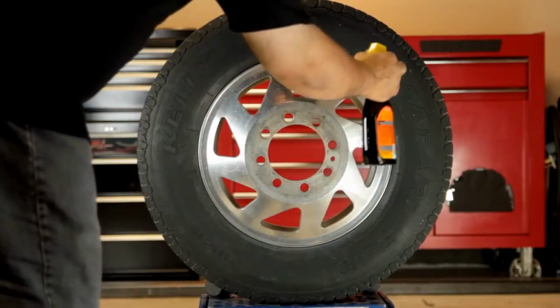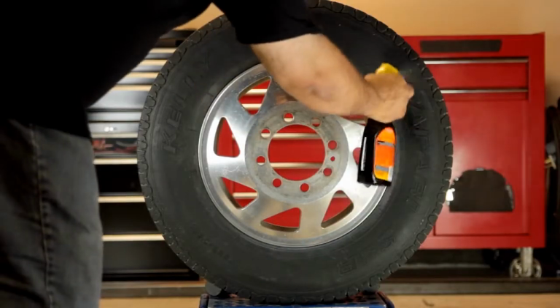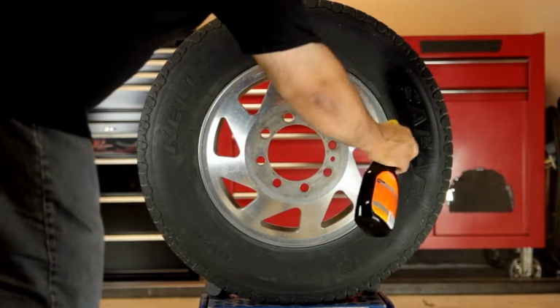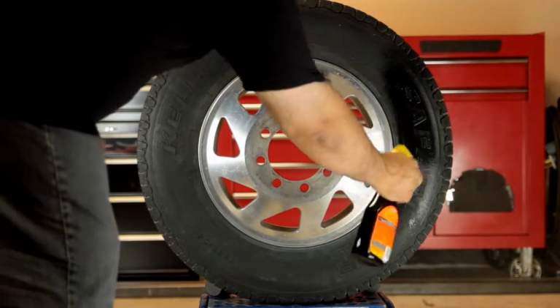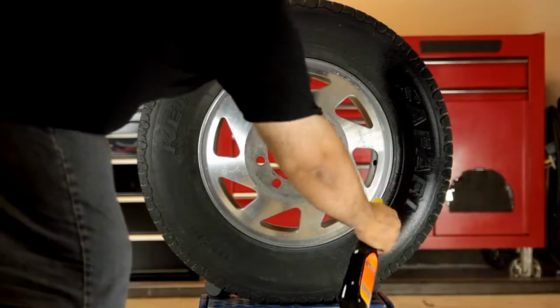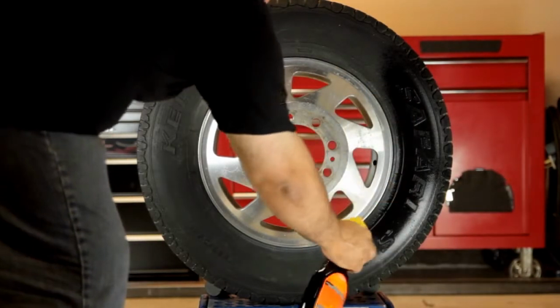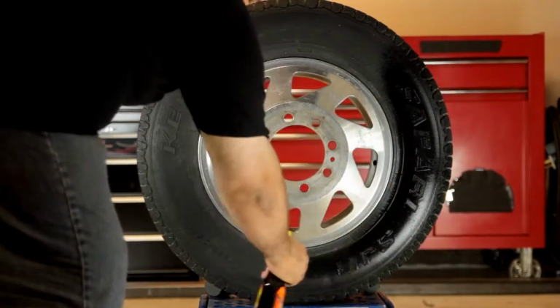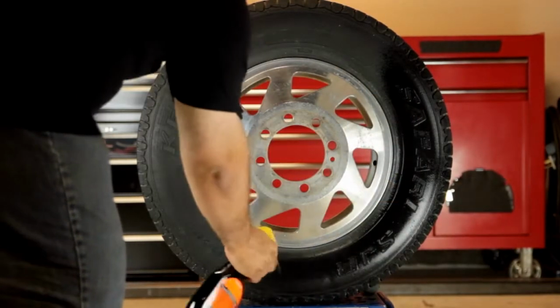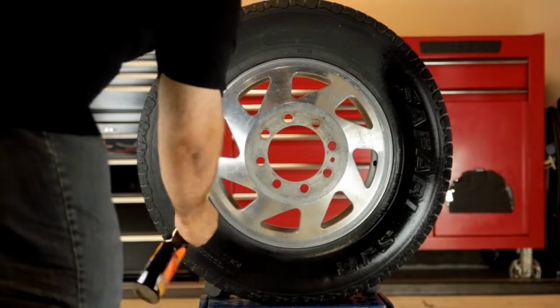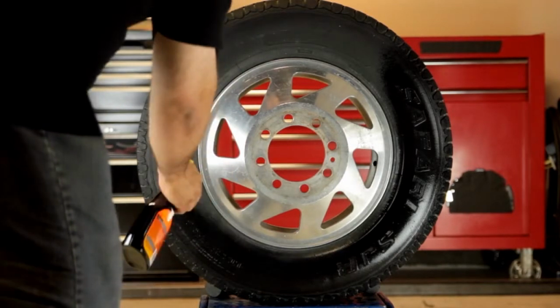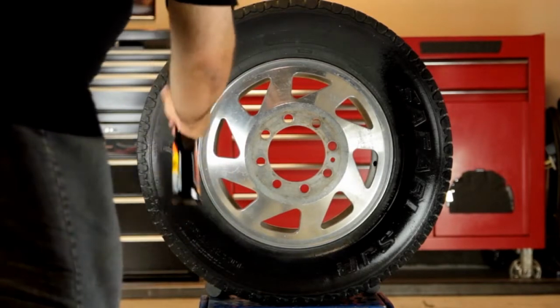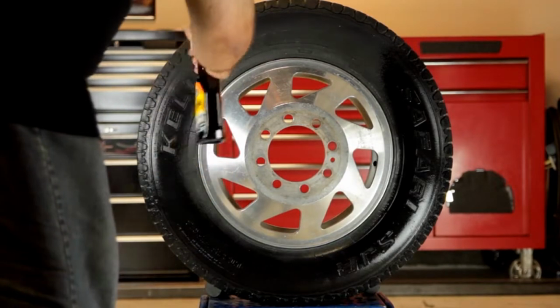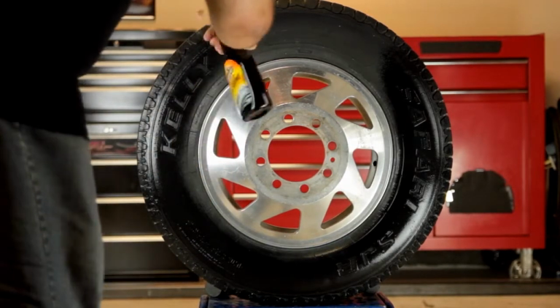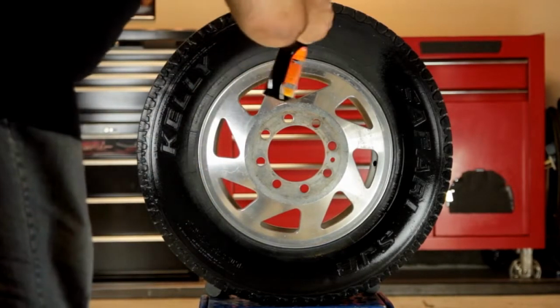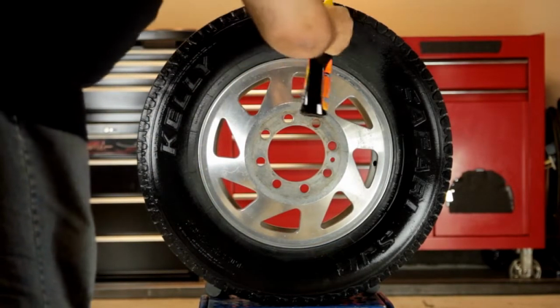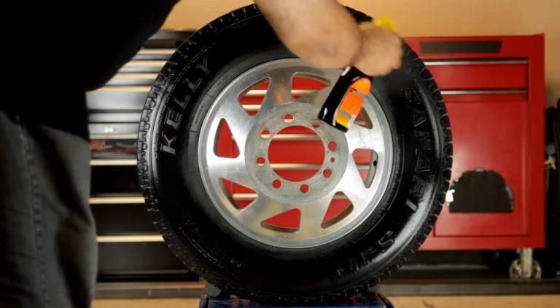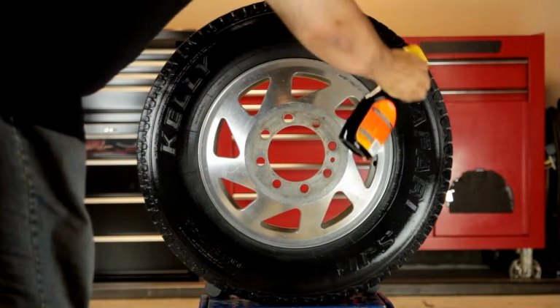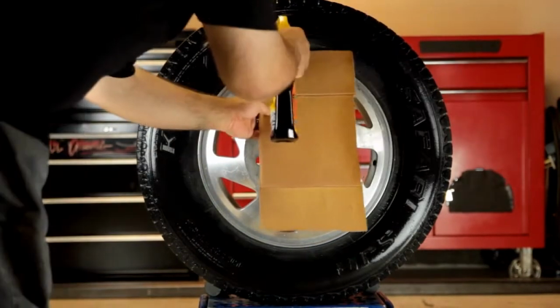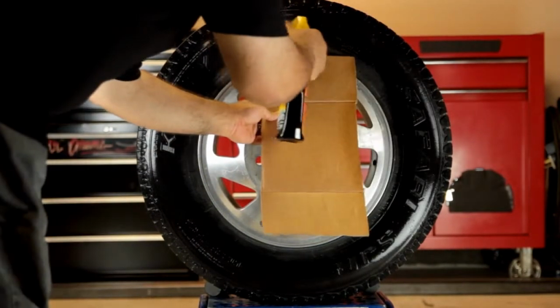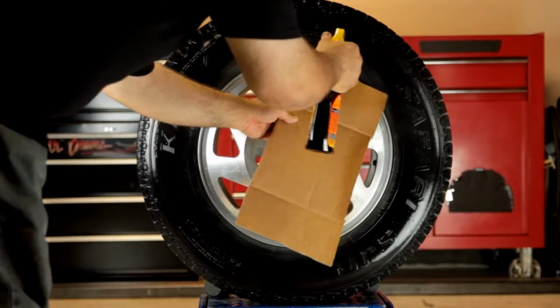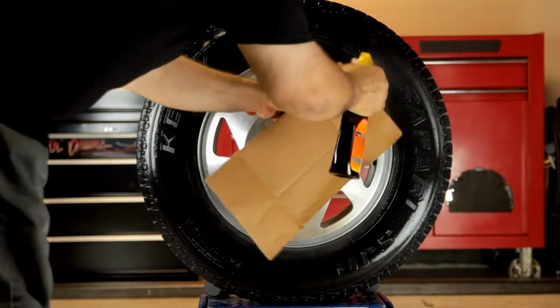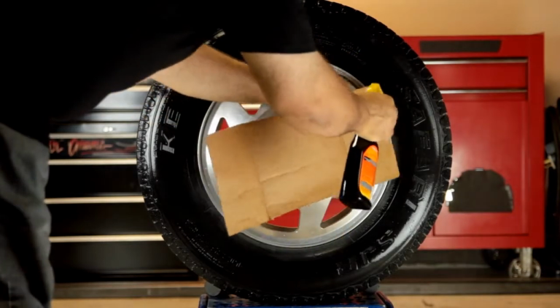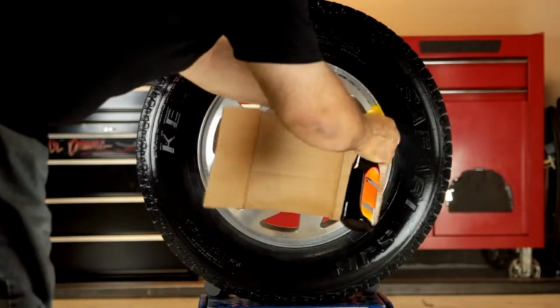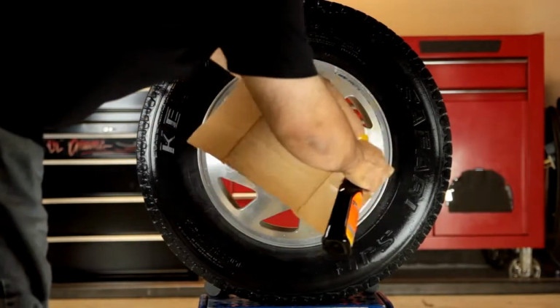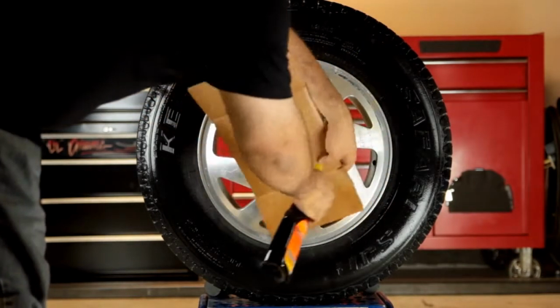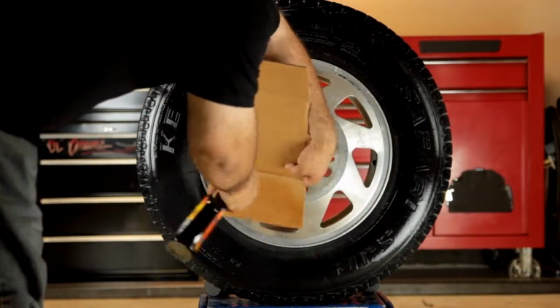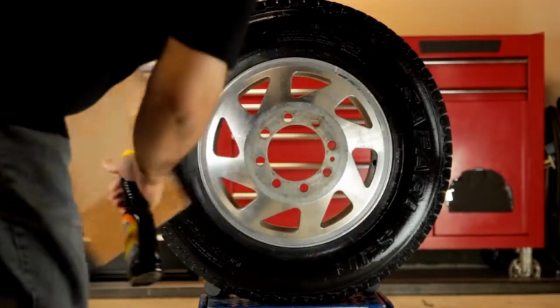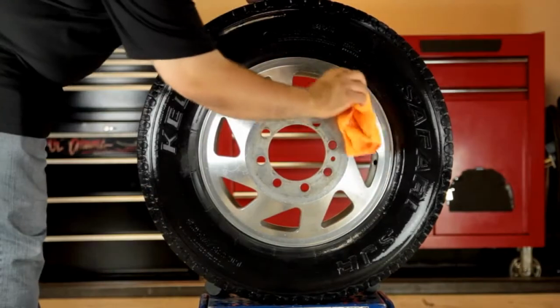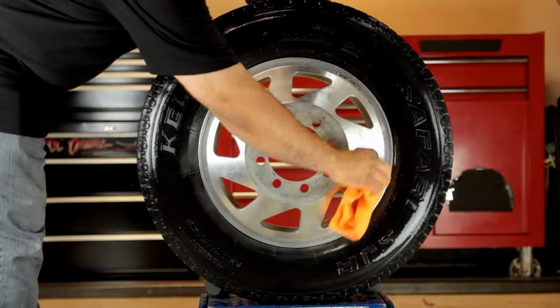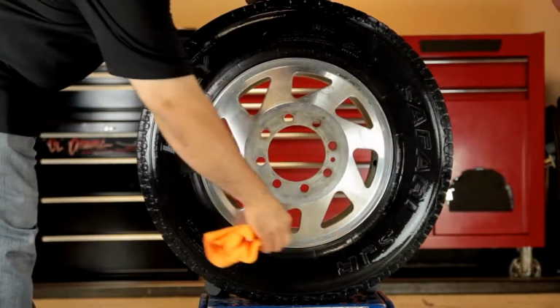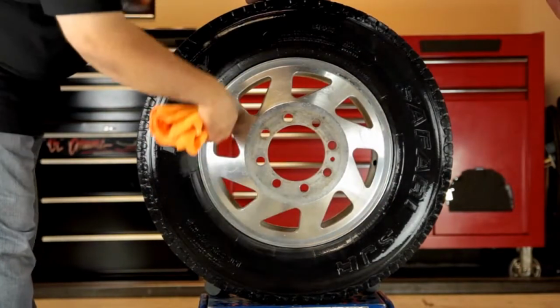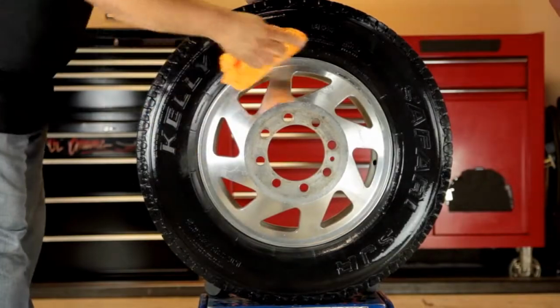For a higher gloss shine, go for Armor All Extreme Tire Shine Spray. The trigger spray allows you to distribute the product evenly, especially on a large tire like this. Use some cardboard to keep overspray off the wheel. If you do get some on the wheel, just wipe it off with a dry cloth.